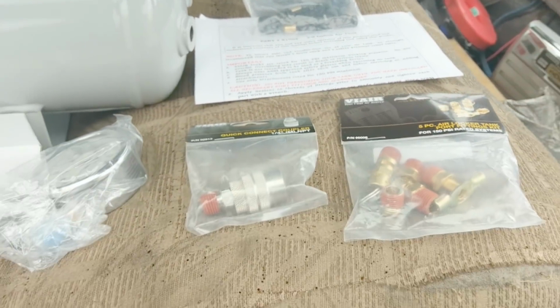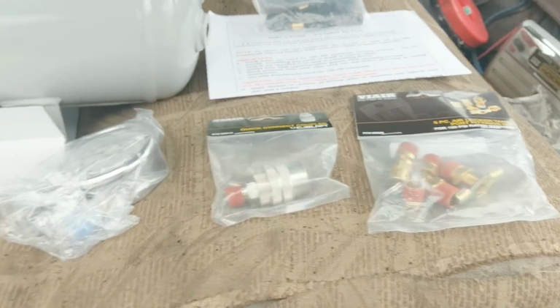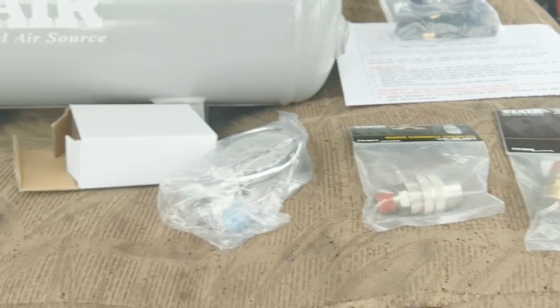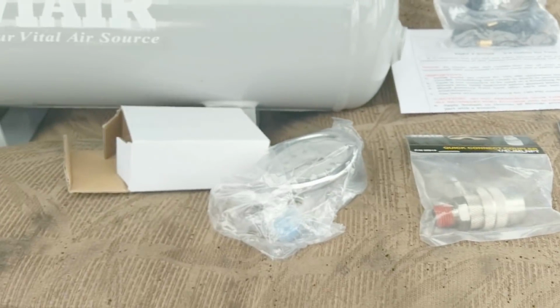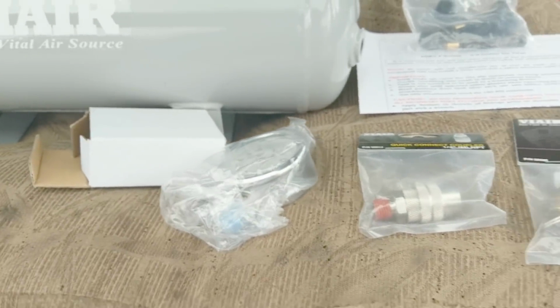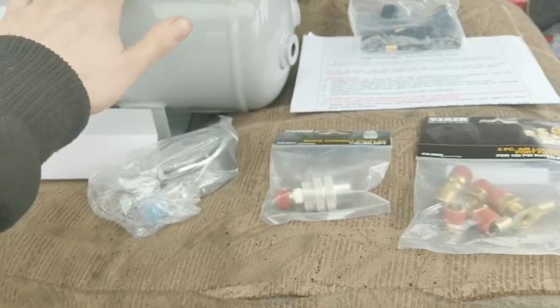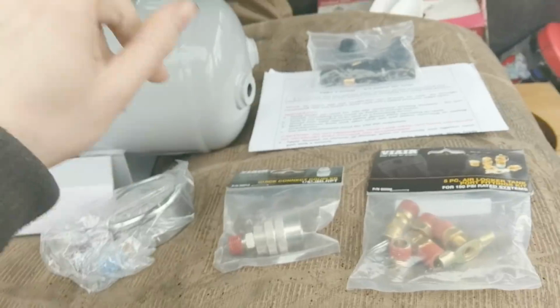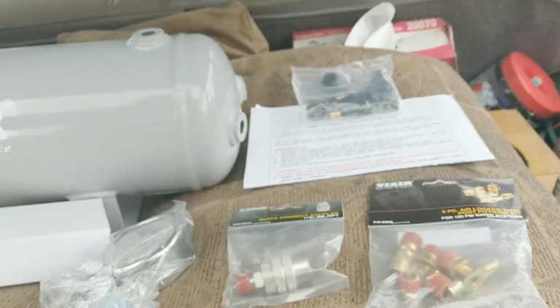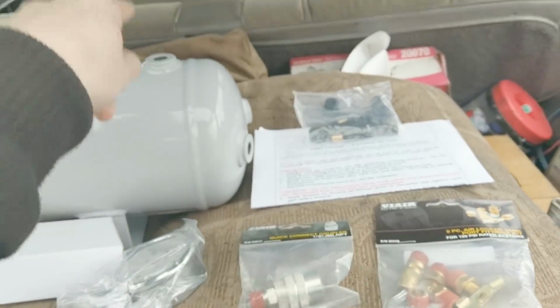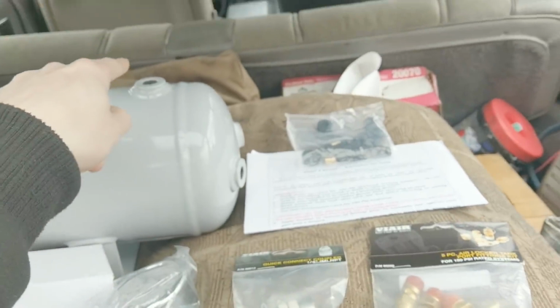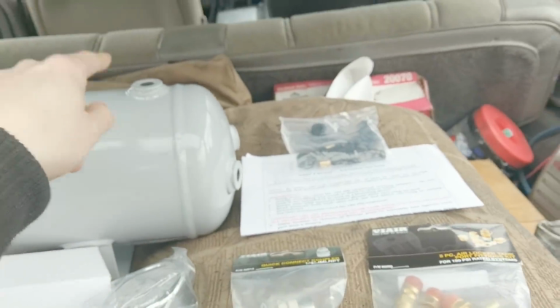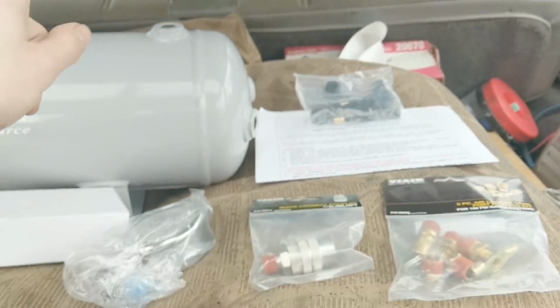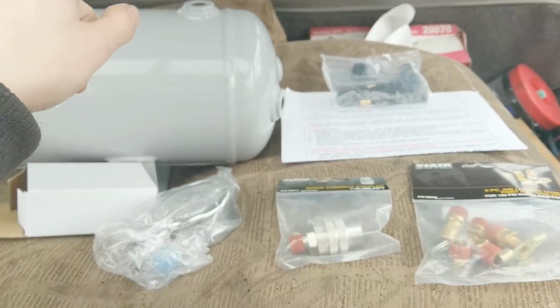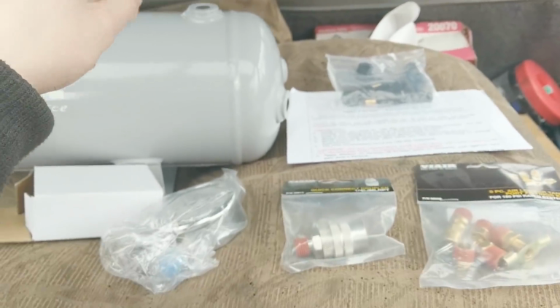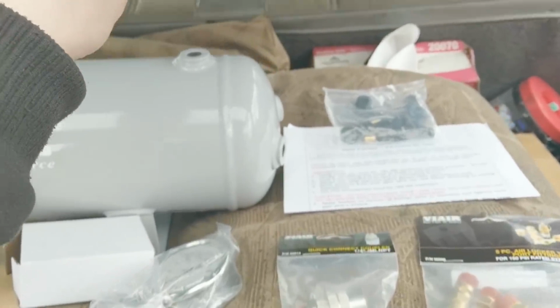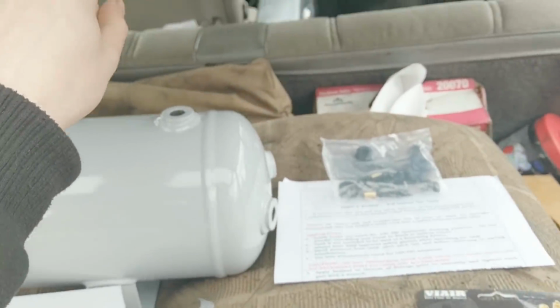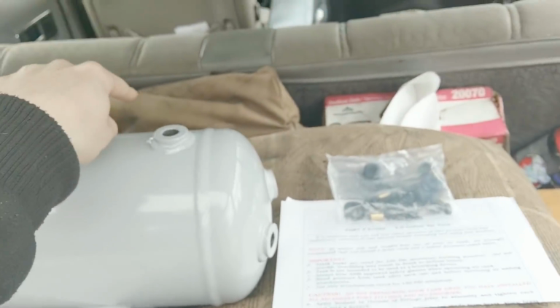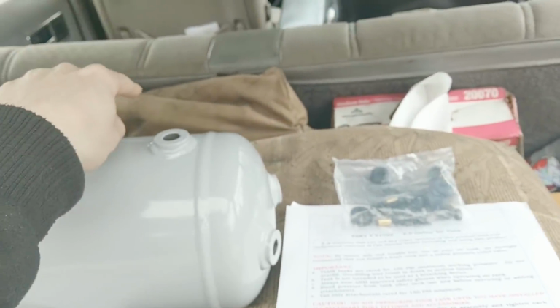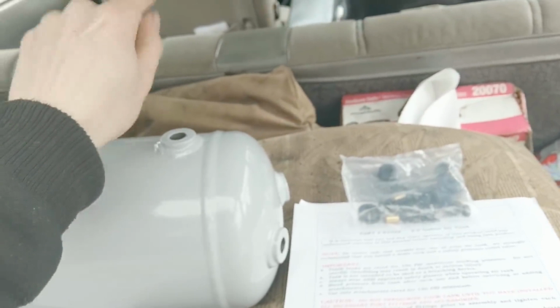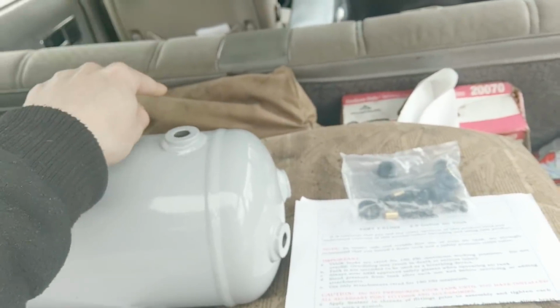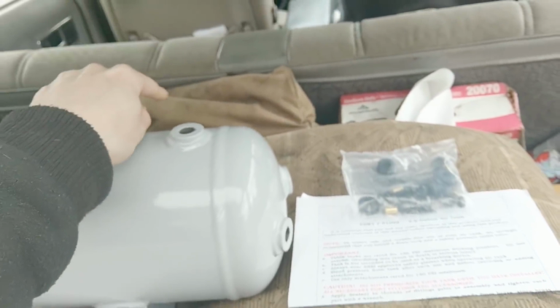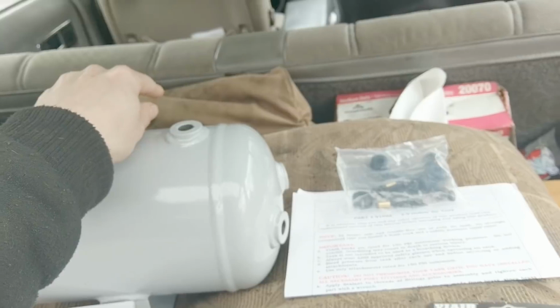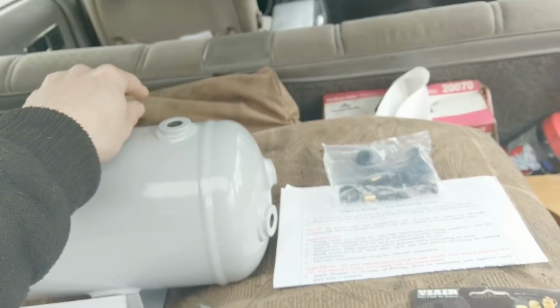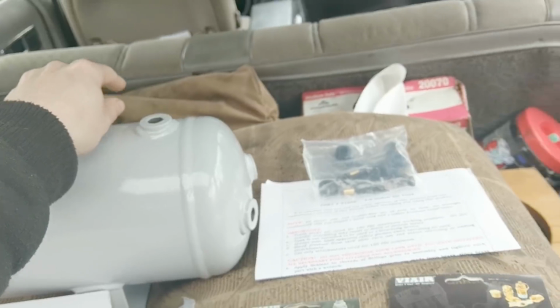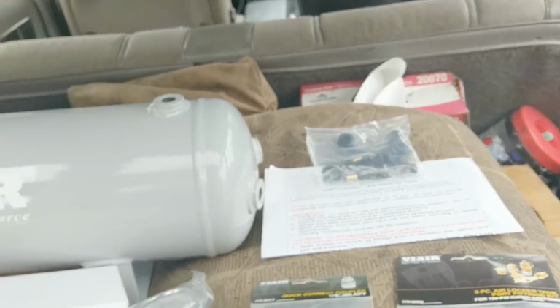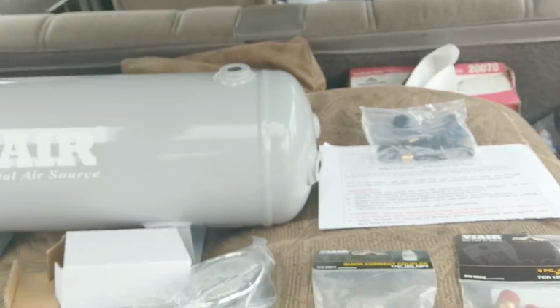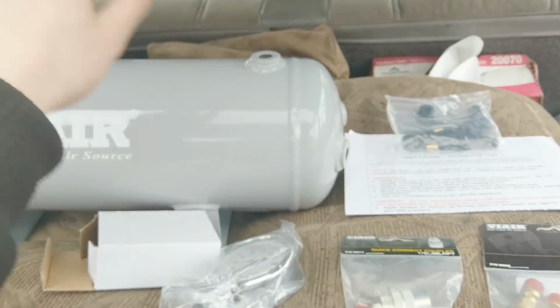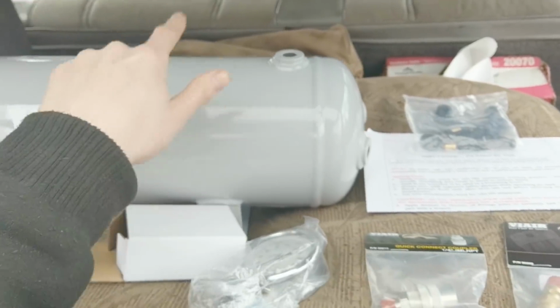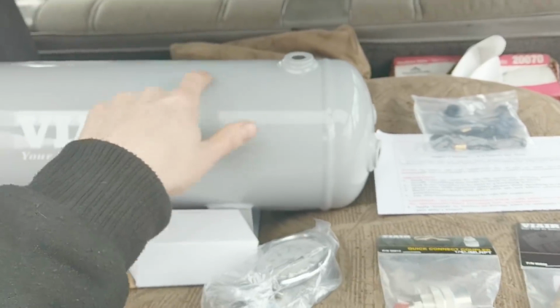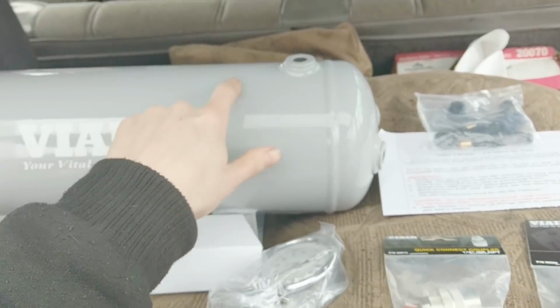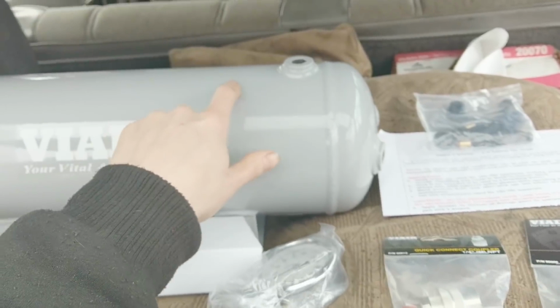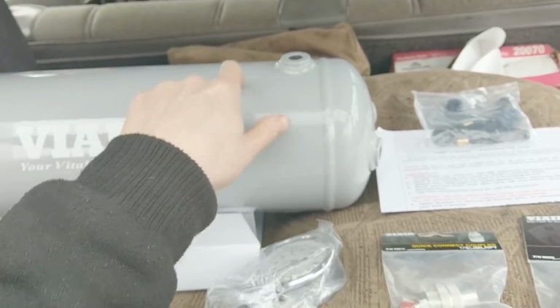I'm still waiting on a couple other things. I had to order a new fill hose because the one that comes with the pump is female on both ends, and obviously we can't have a male on this one unless it had a valve.